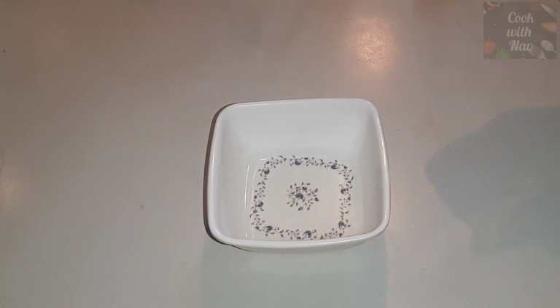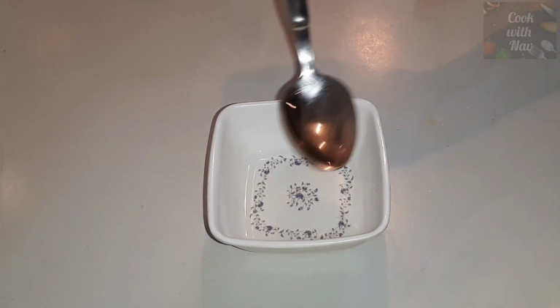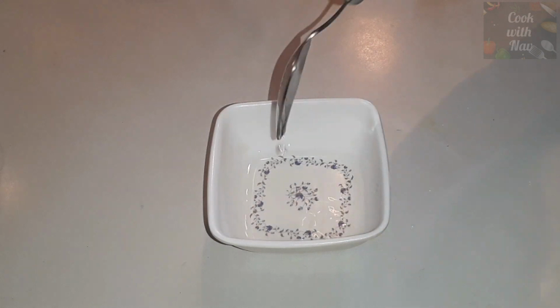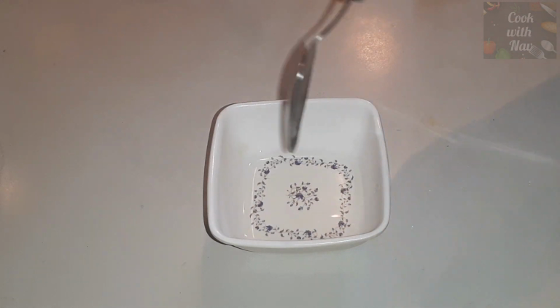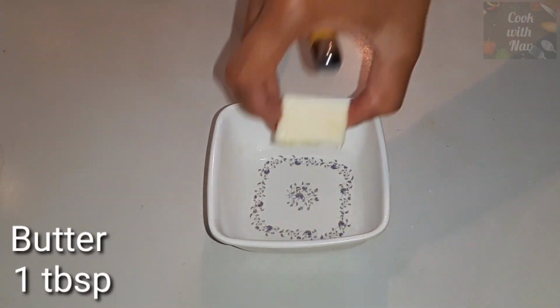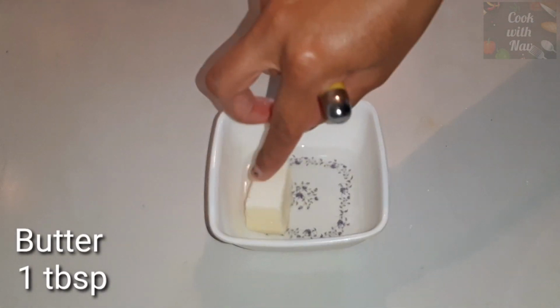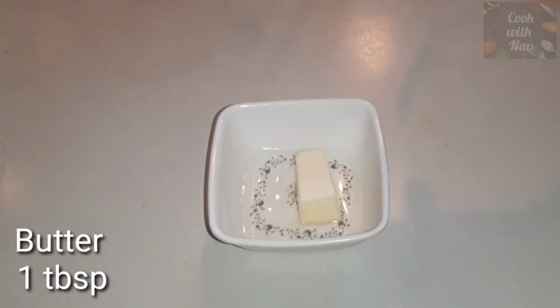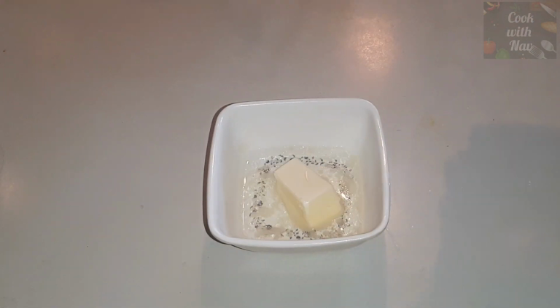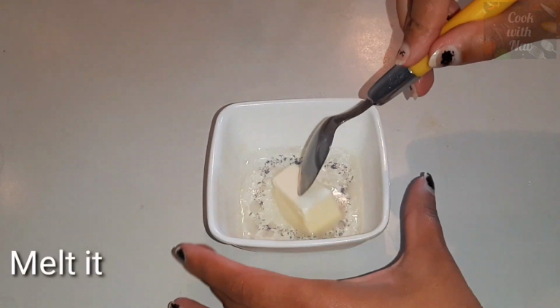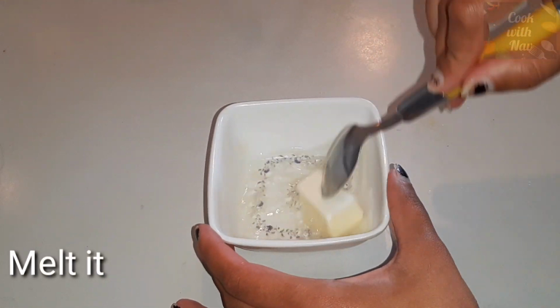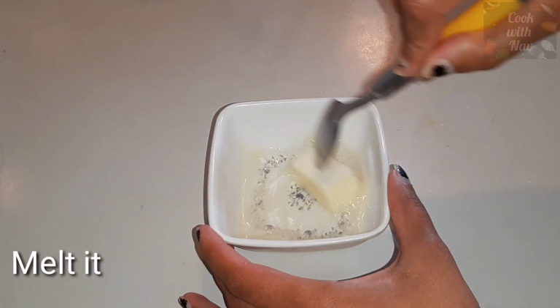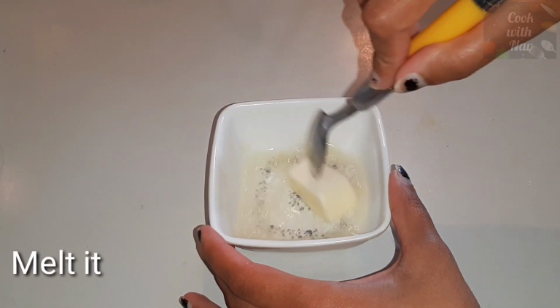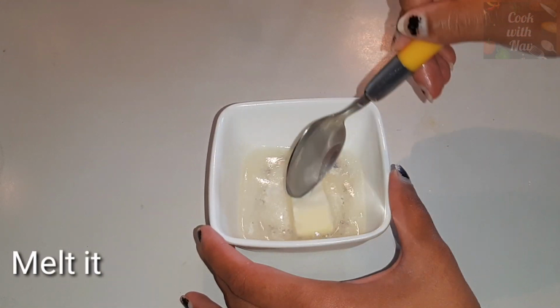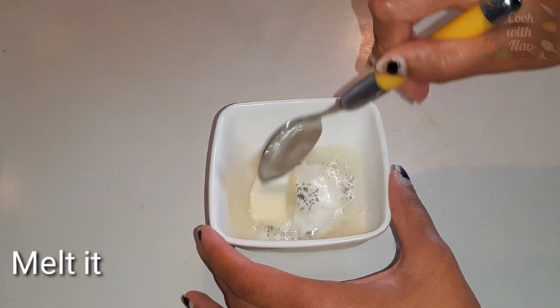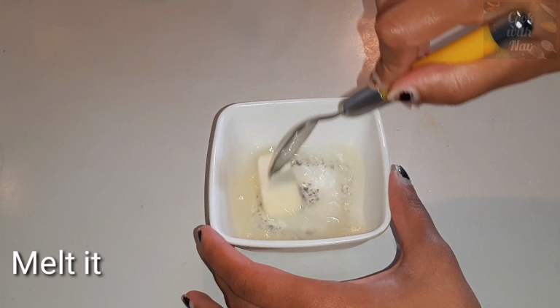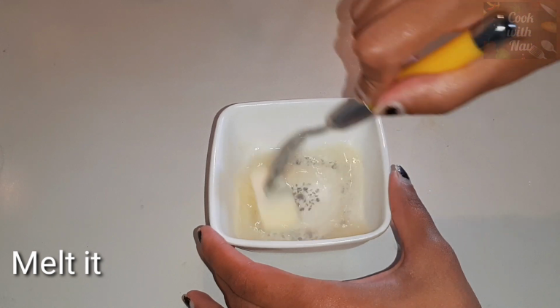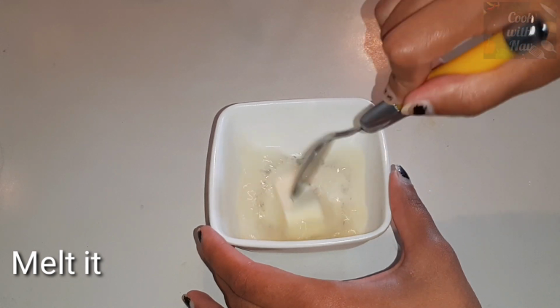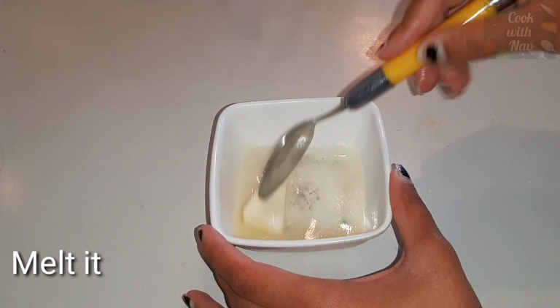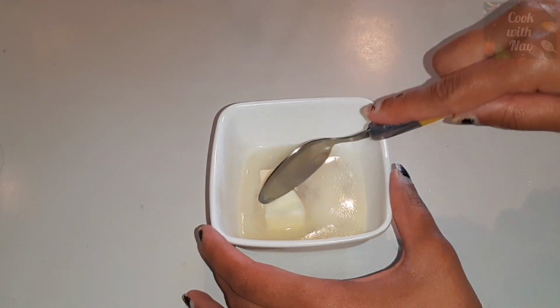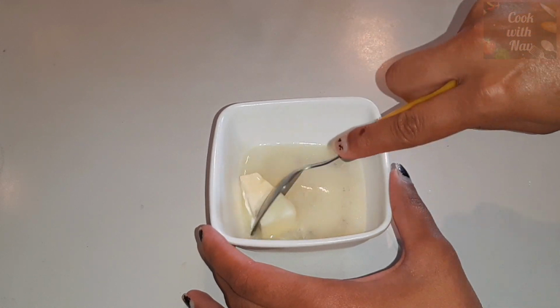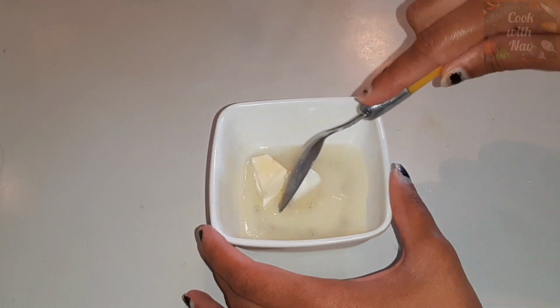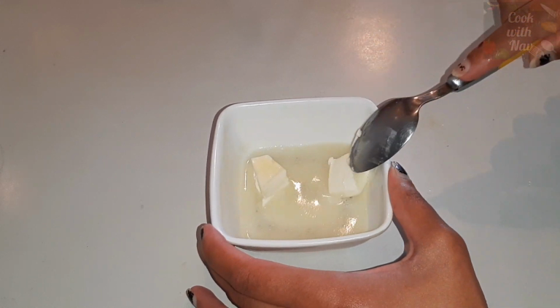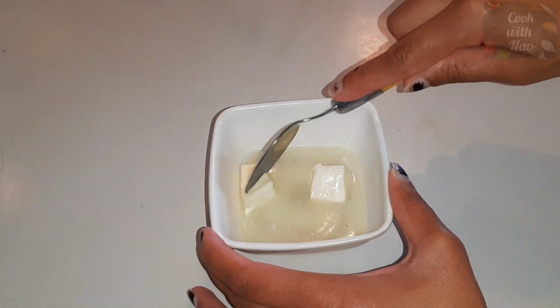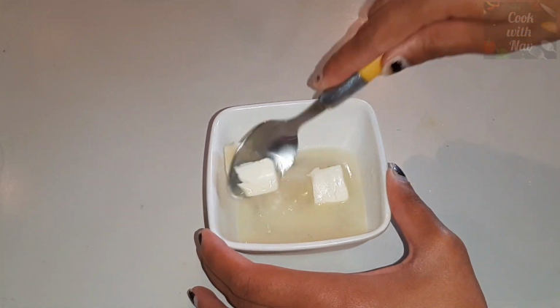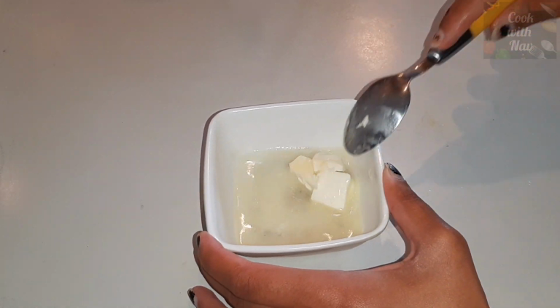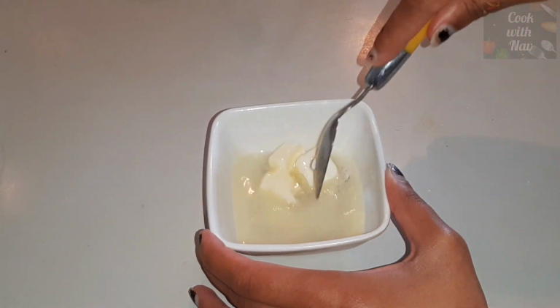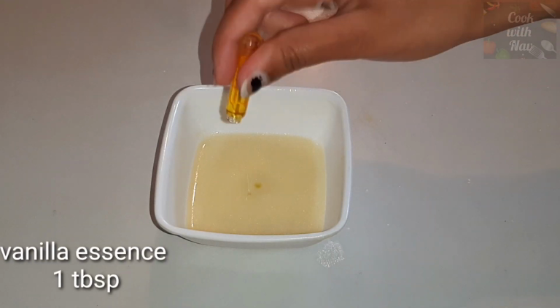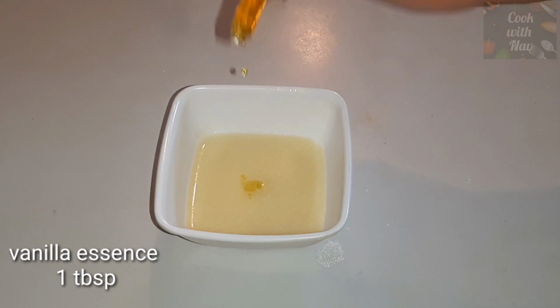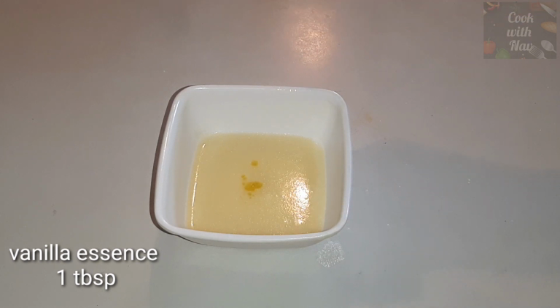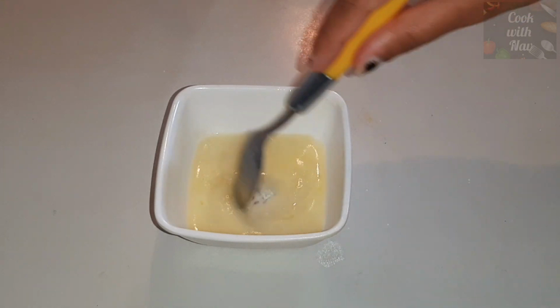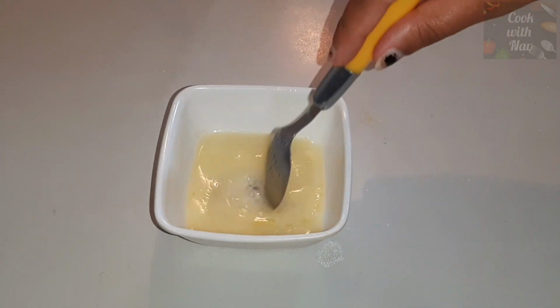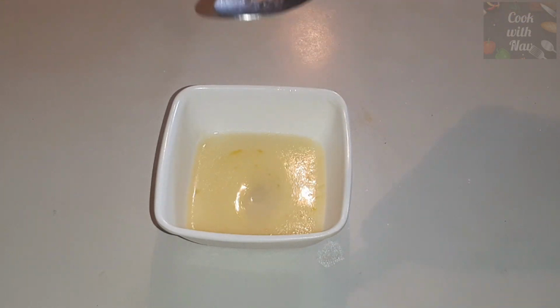Then we will melt it the same way. Then we will add some essence — we will add vanilla essence.